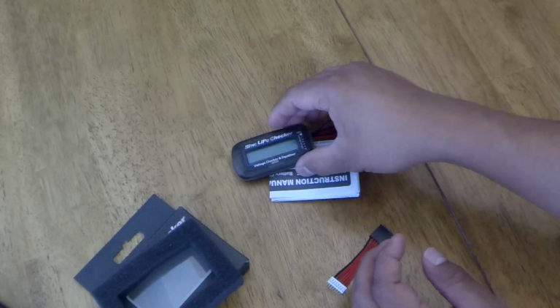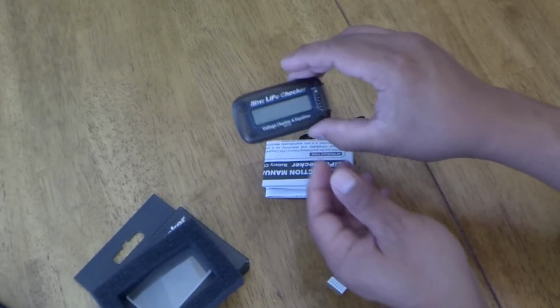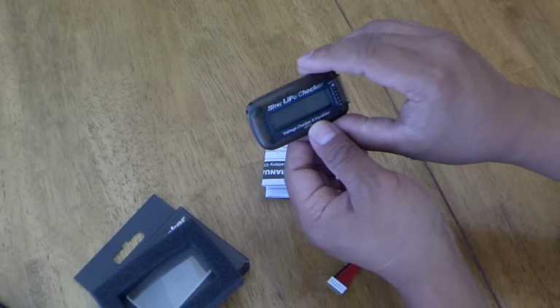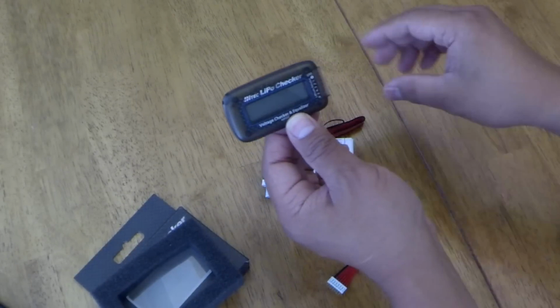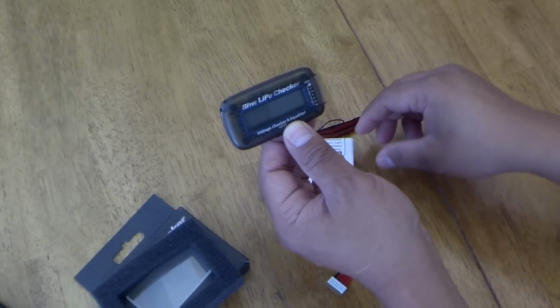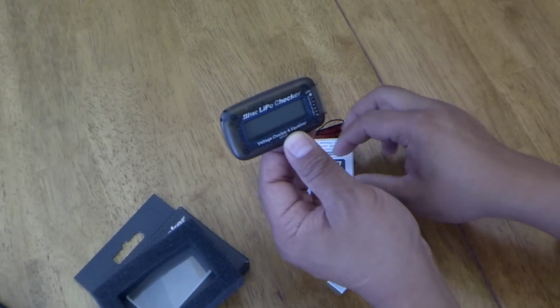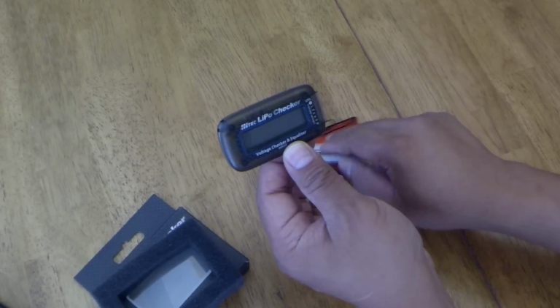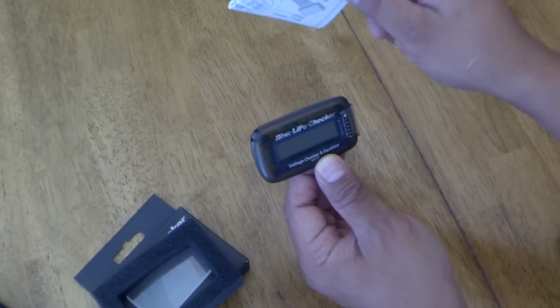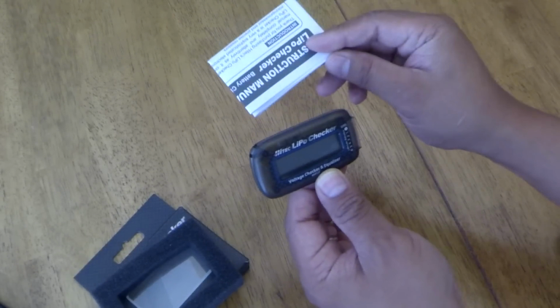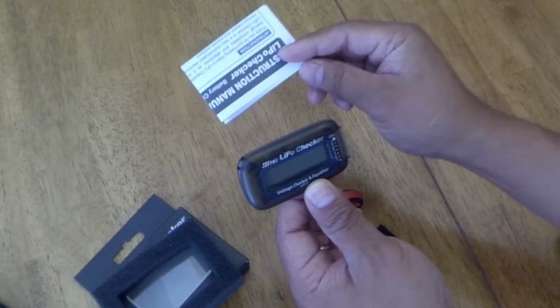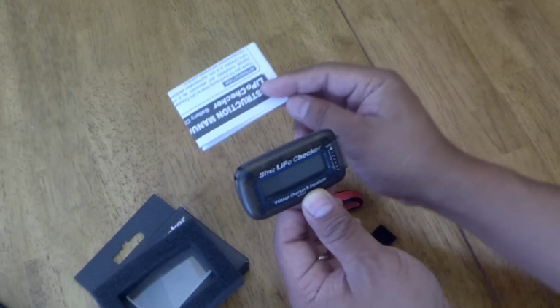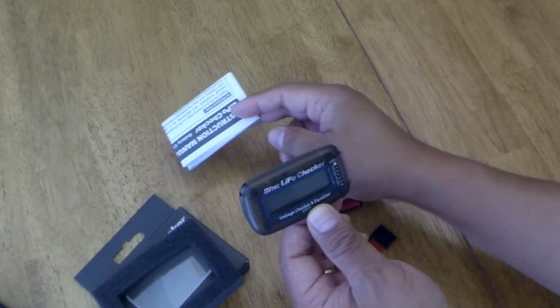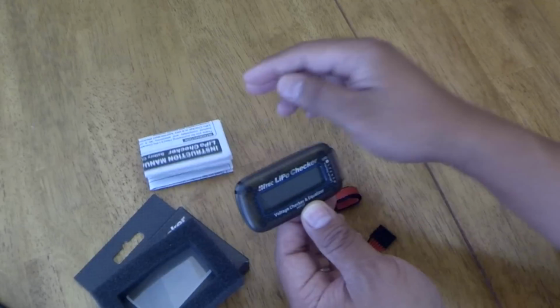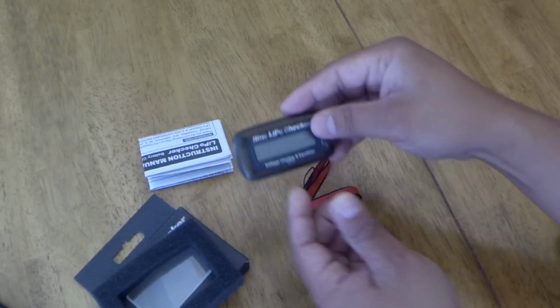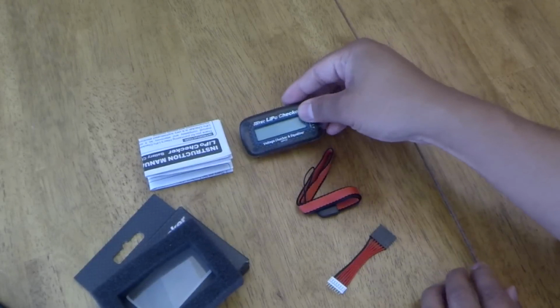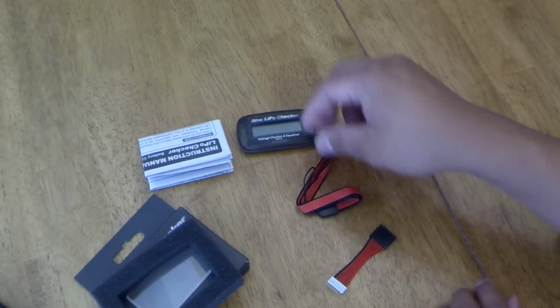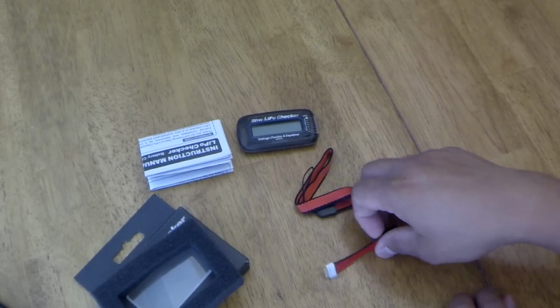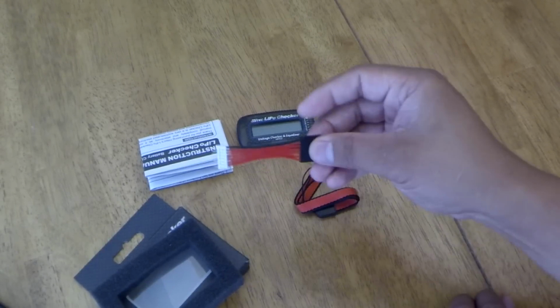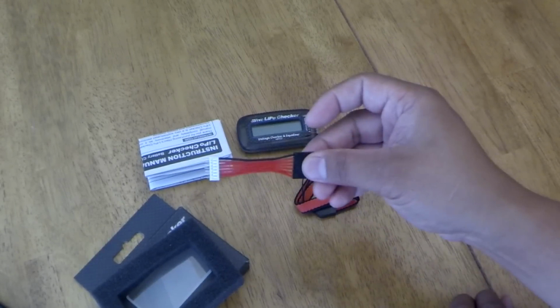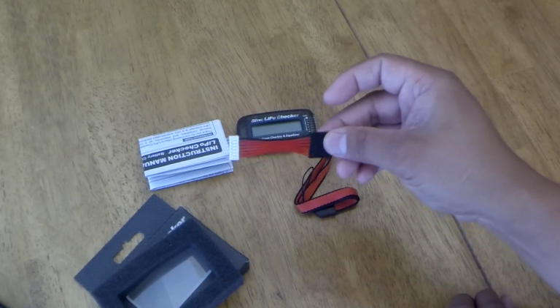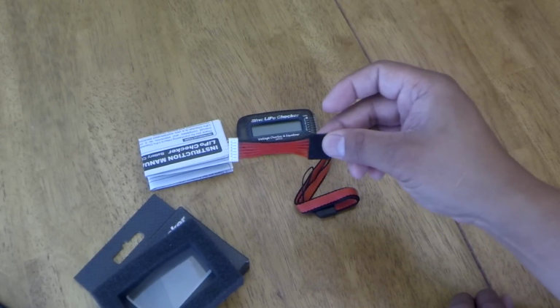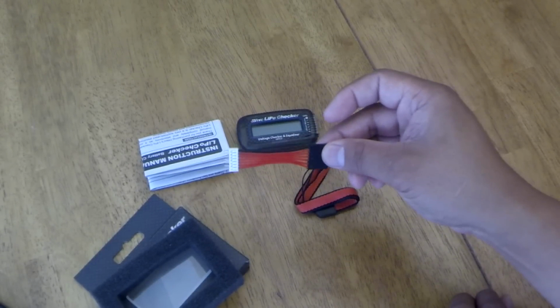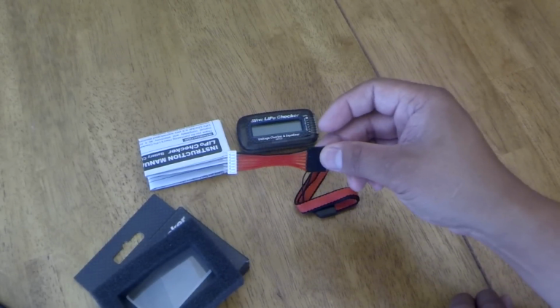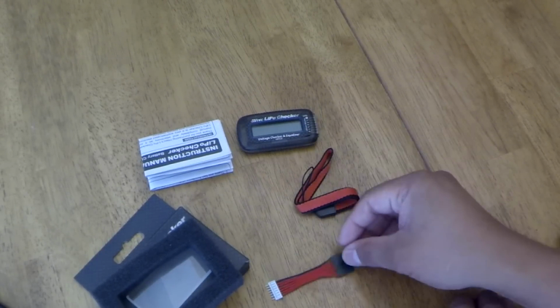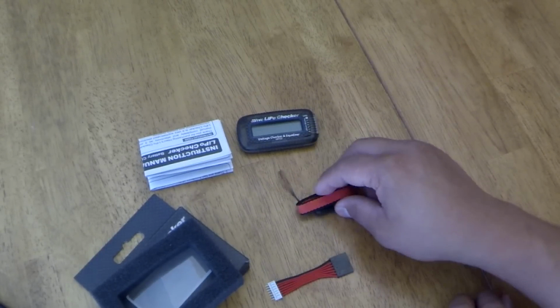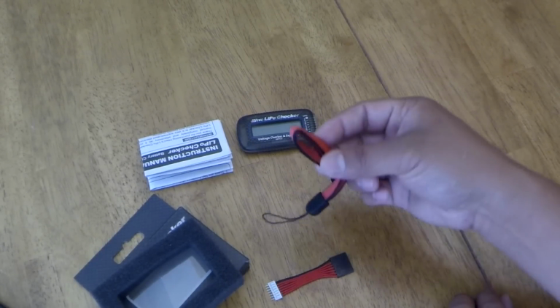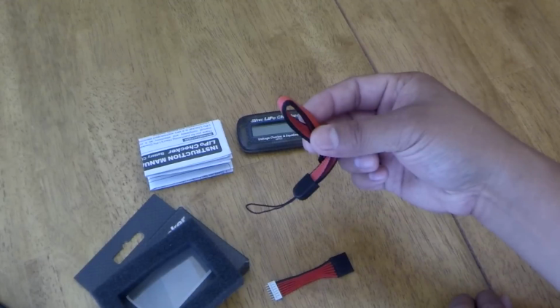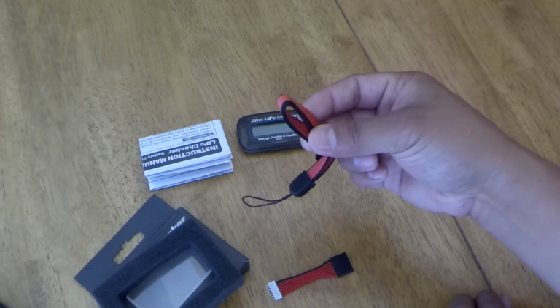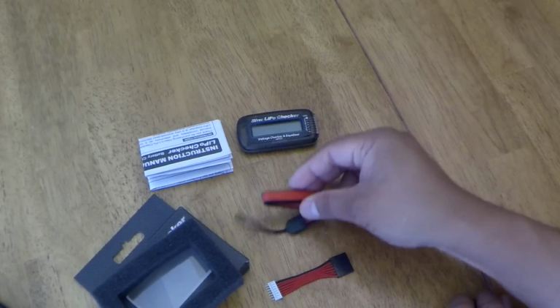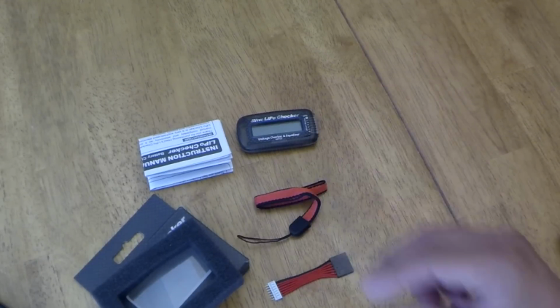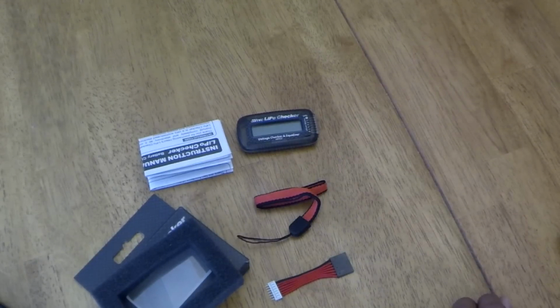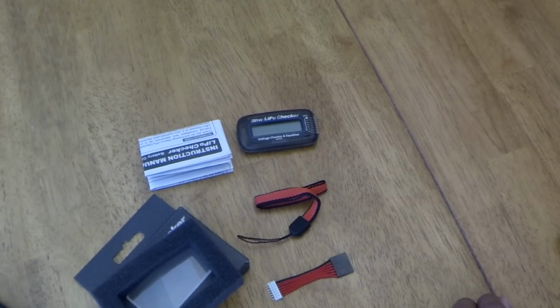Alright, we have the LiPoChecker. Instructions, ThunderPower Adapter, and wrist strap.